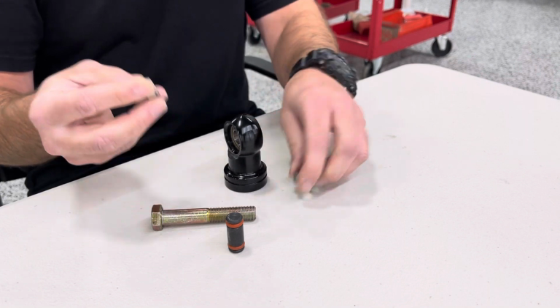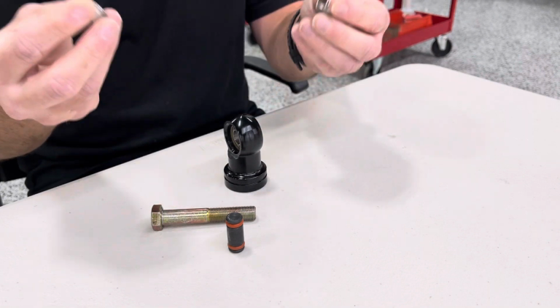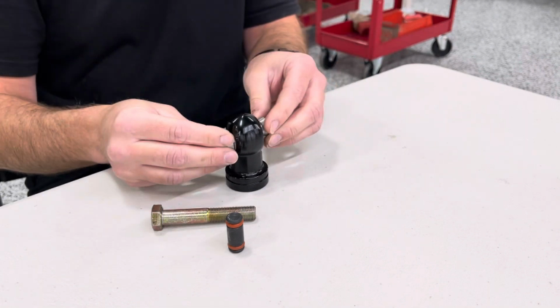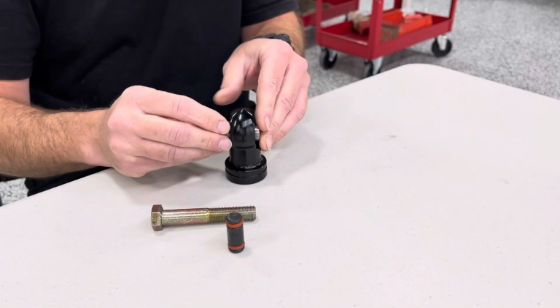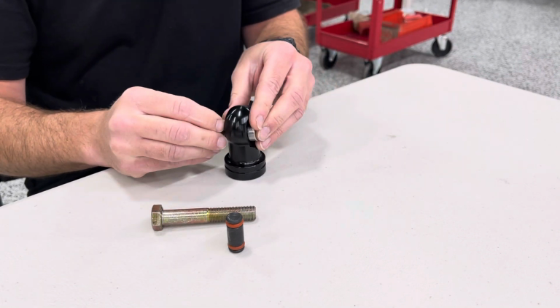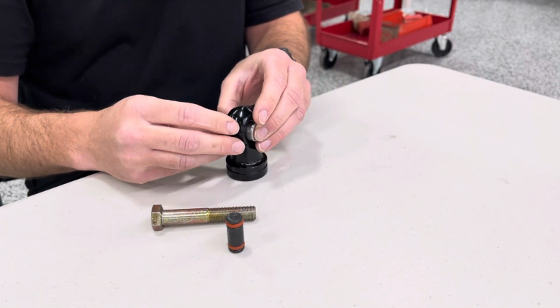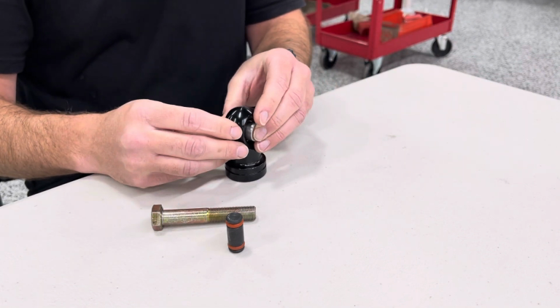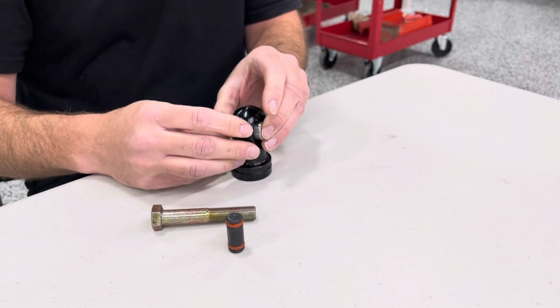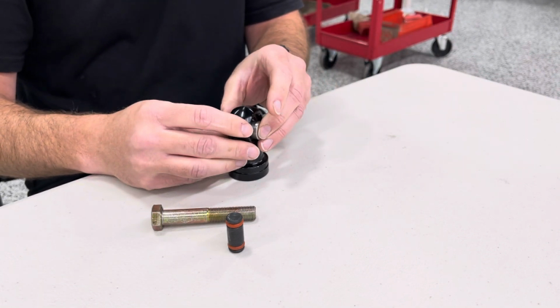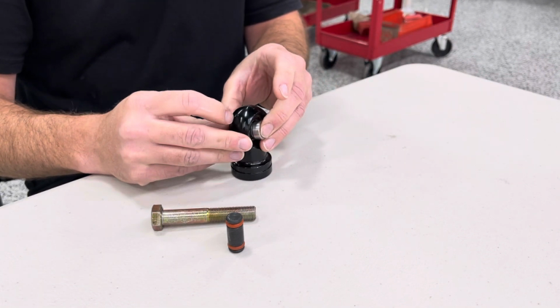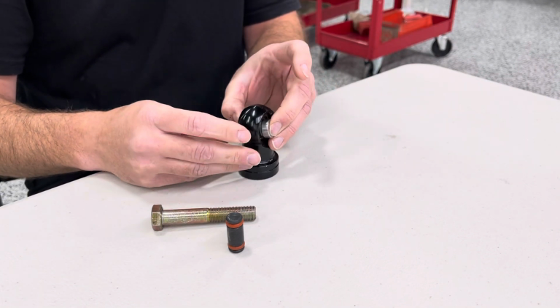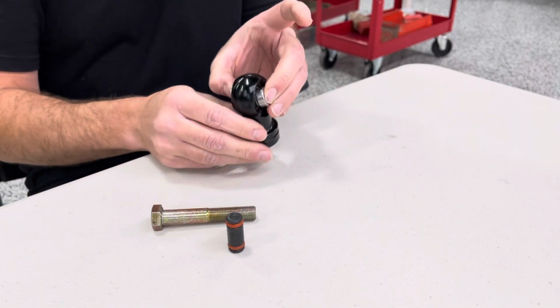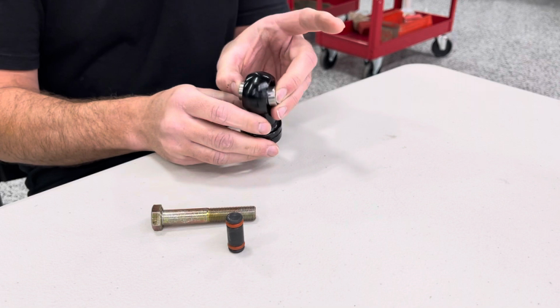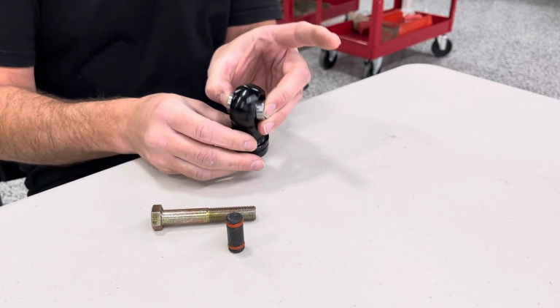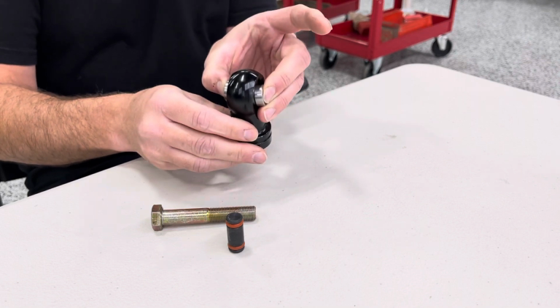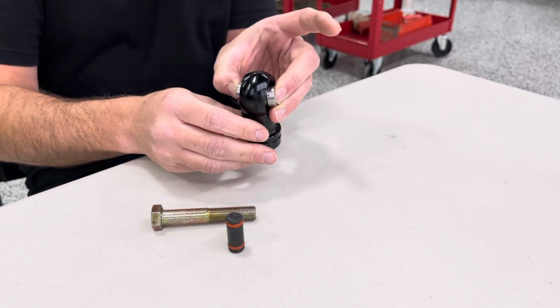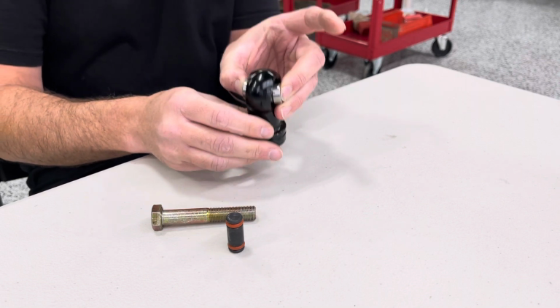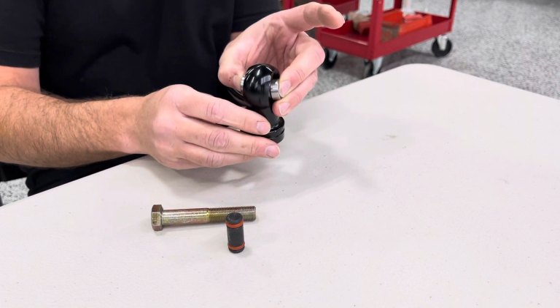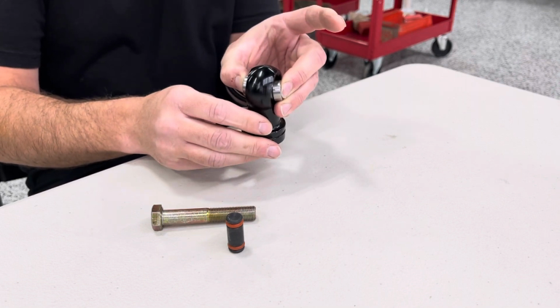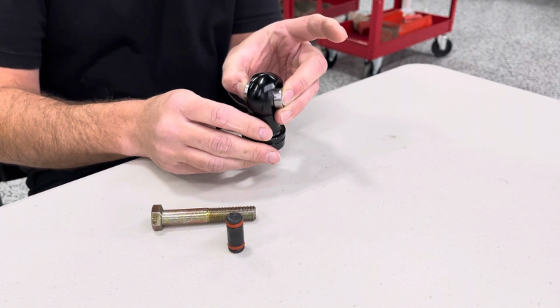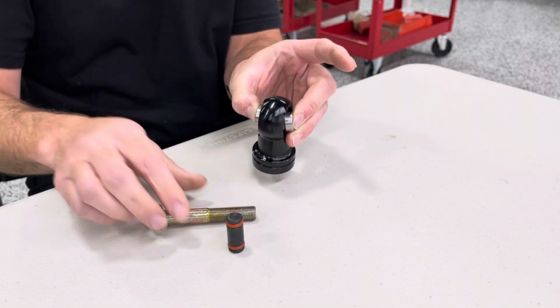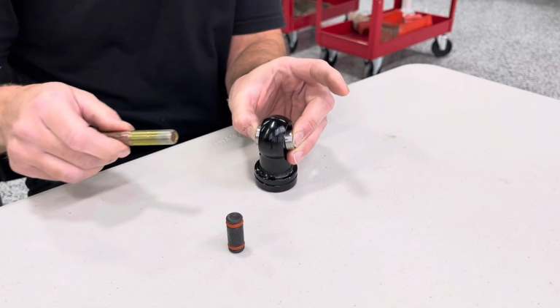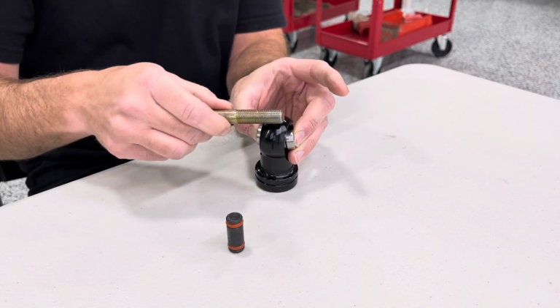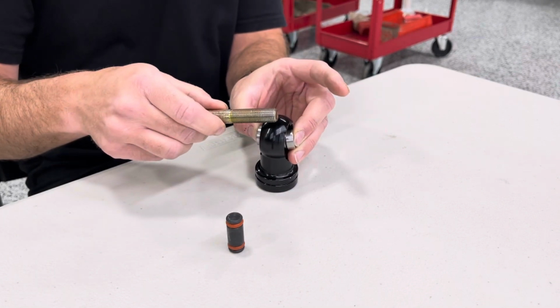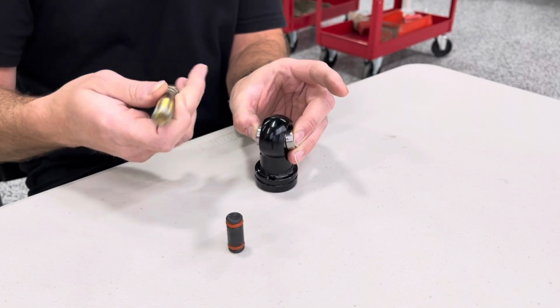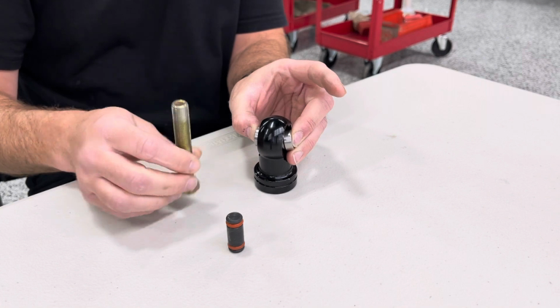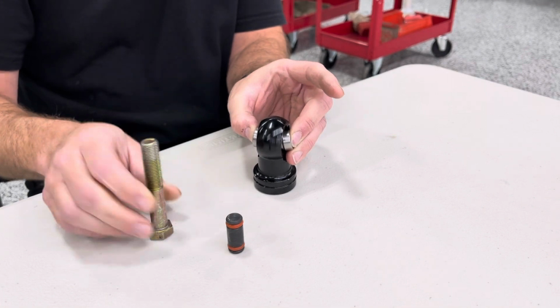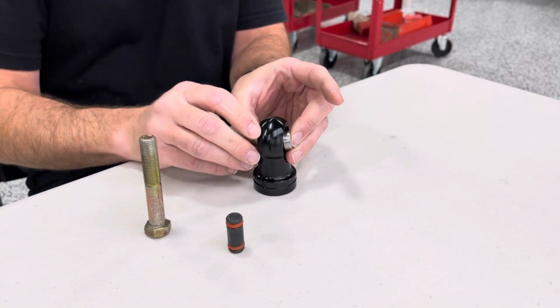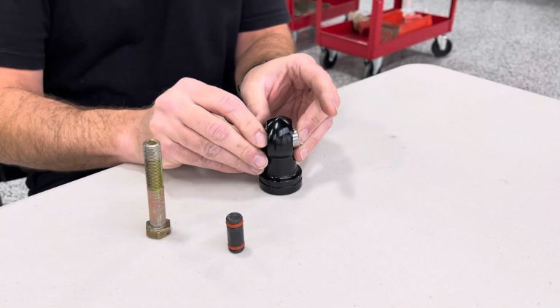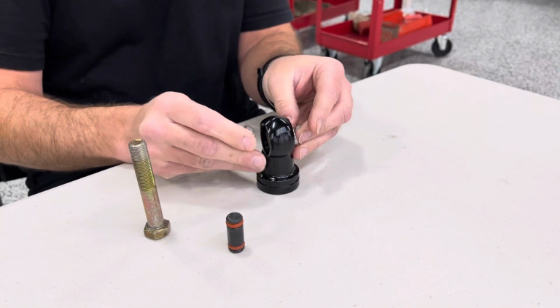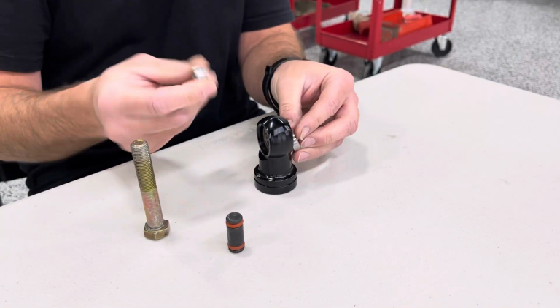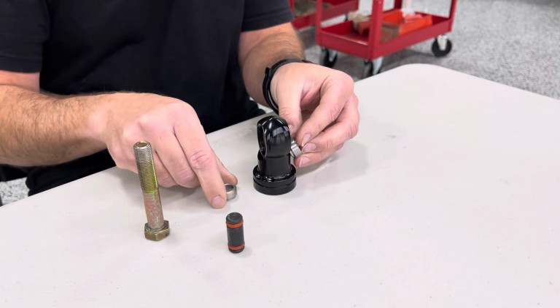So when you've got these little spacers, trying to hold them past the shock eyelet up into the pocket or mounting tabs and then pass your bolt through is a bit of a chore, because these guys want to fall out of the way.